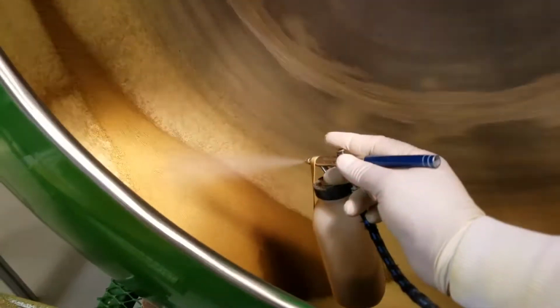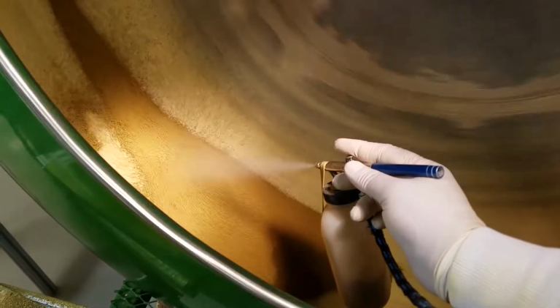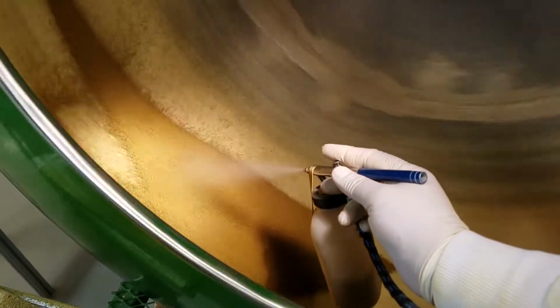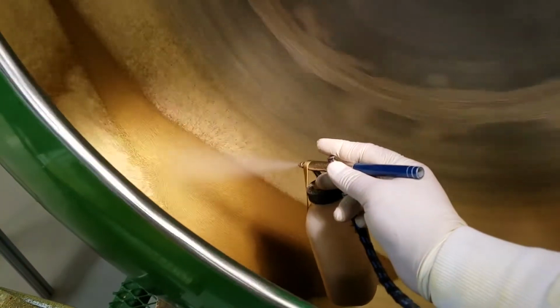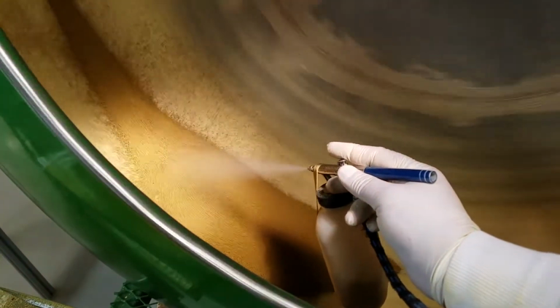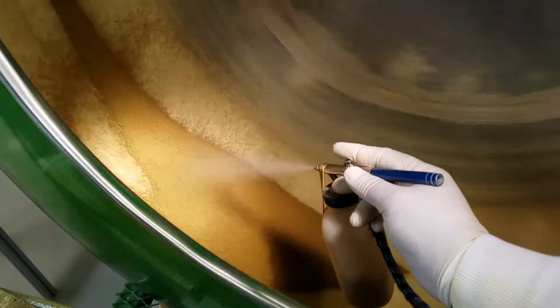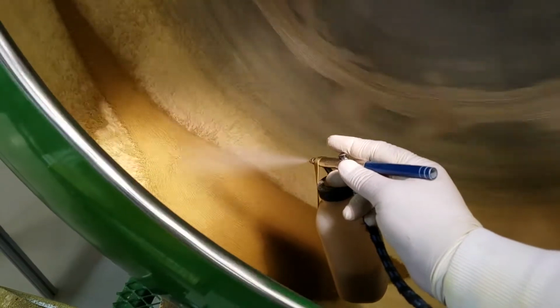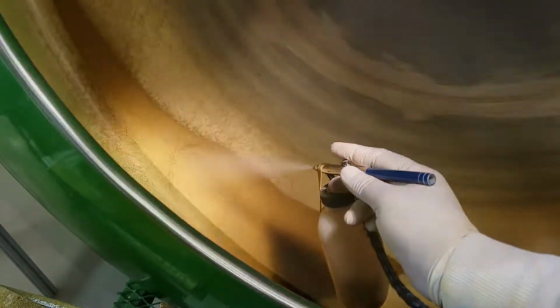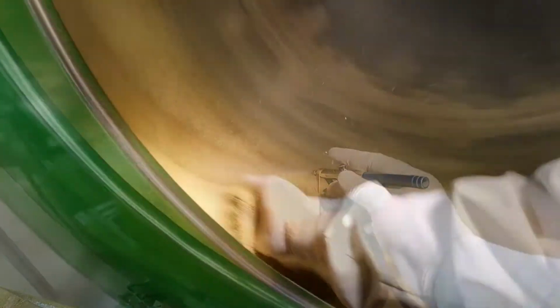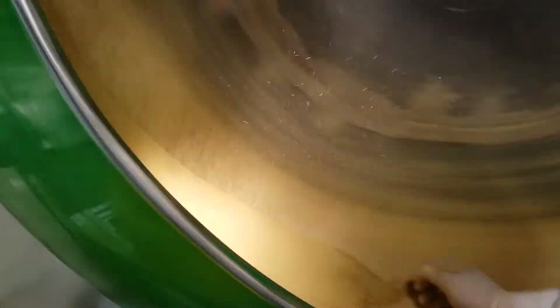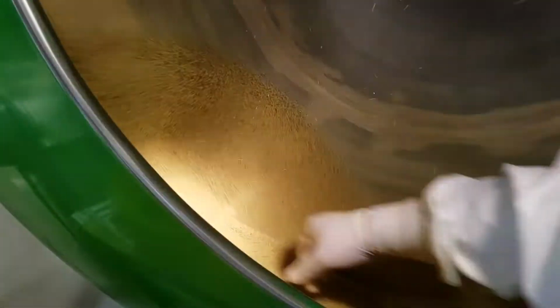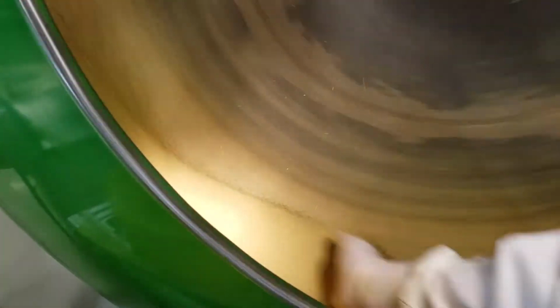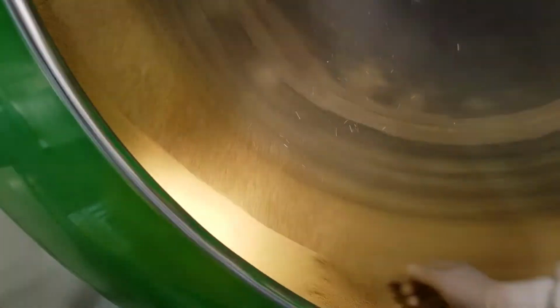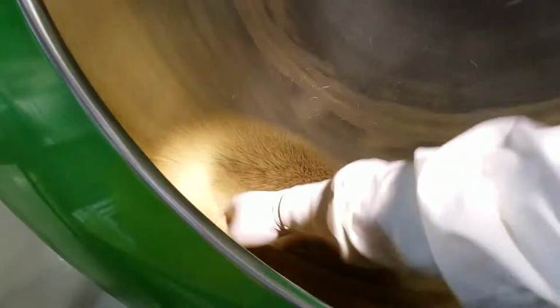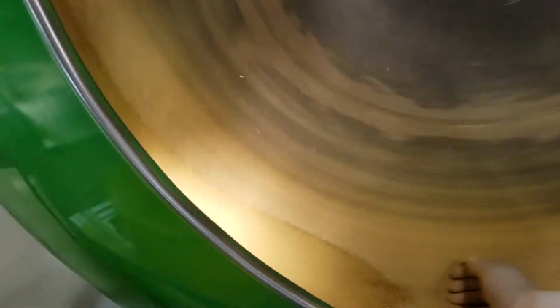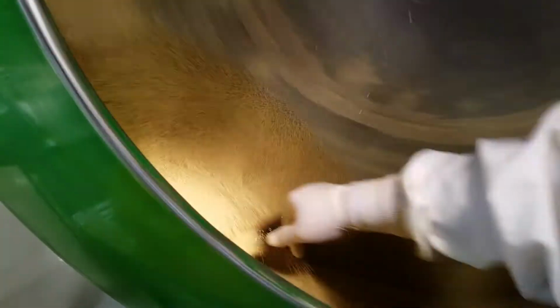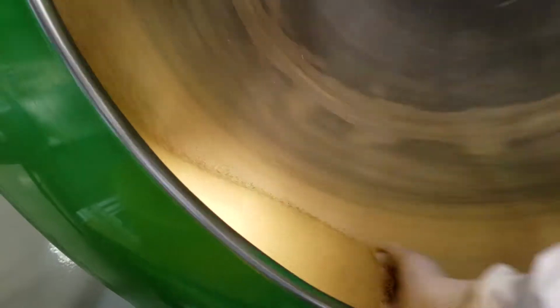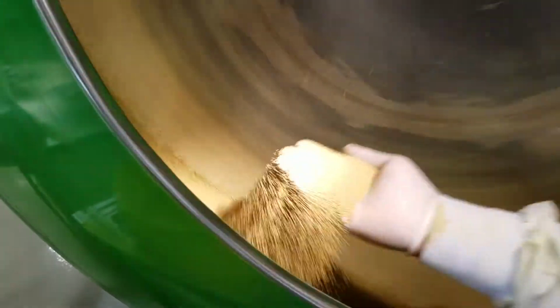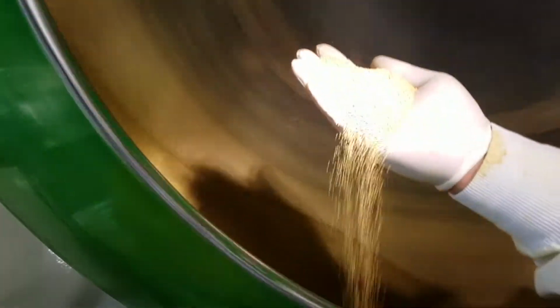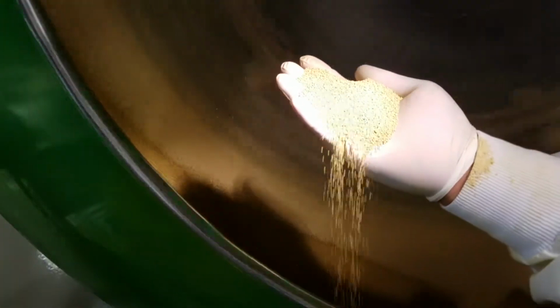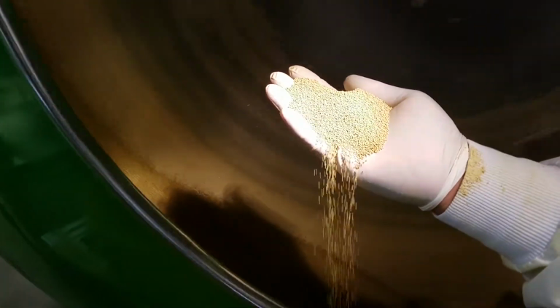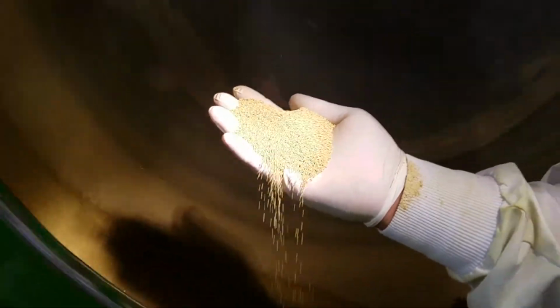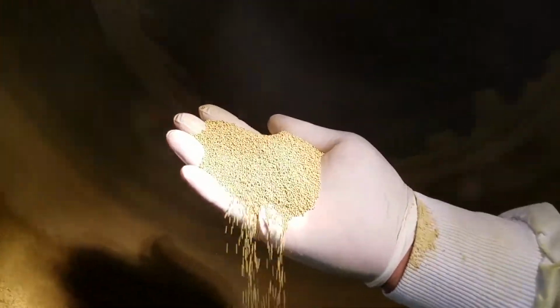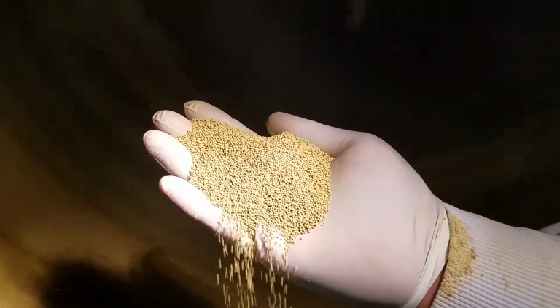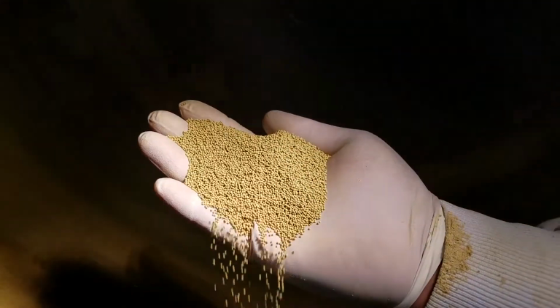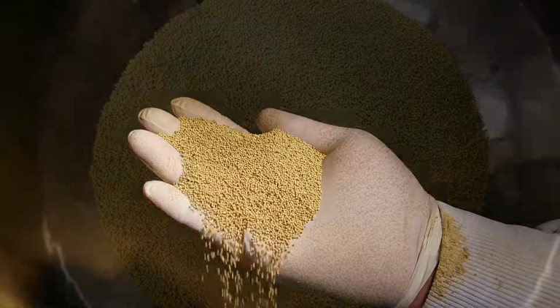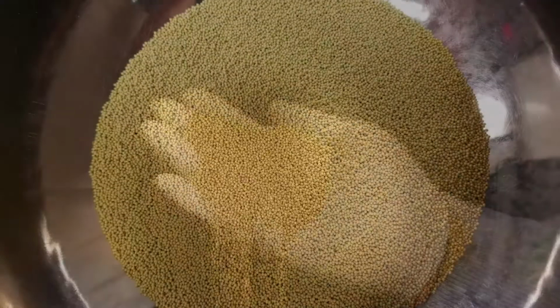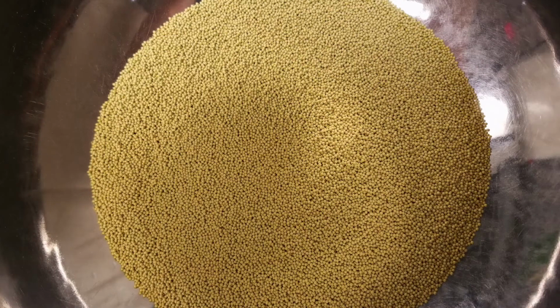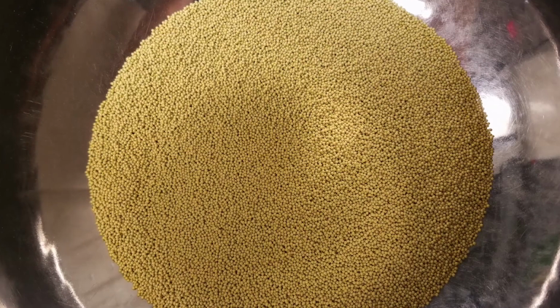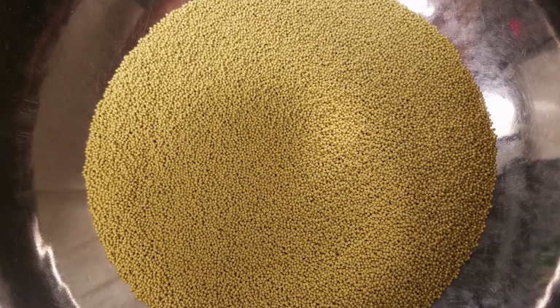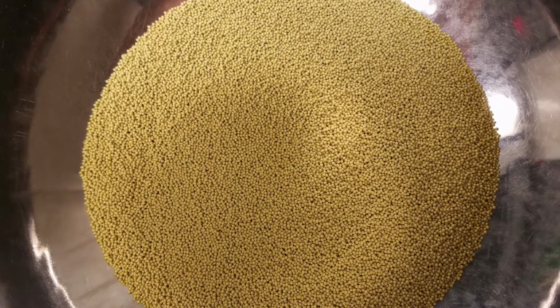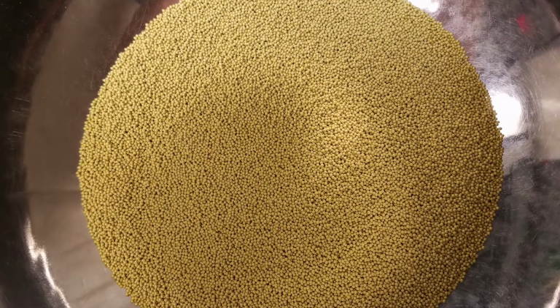The pelleting process begins by applying a wetting agent to the seeds. Next, a proprietary mix, primarily composed of clay, is applied to the seeds in the rotating drum until the desired size is achieved. For small batches, the process is done by hand.